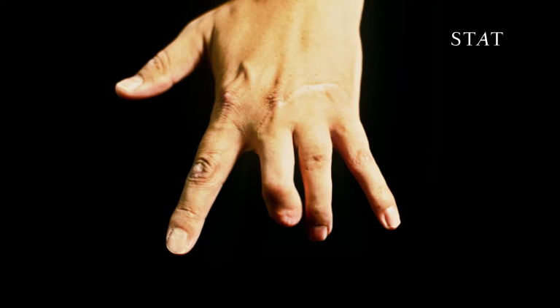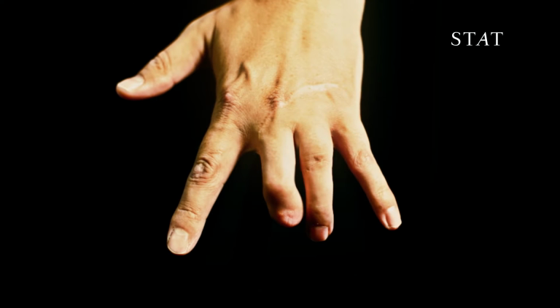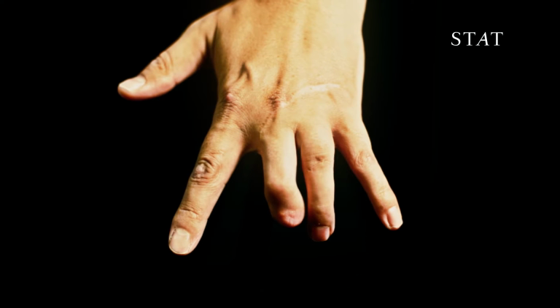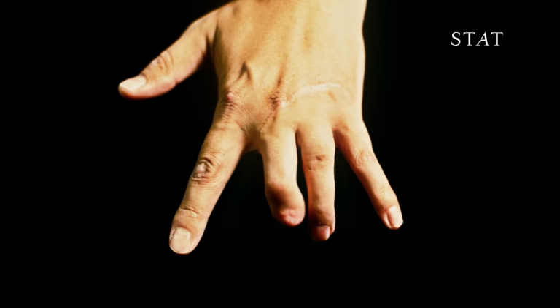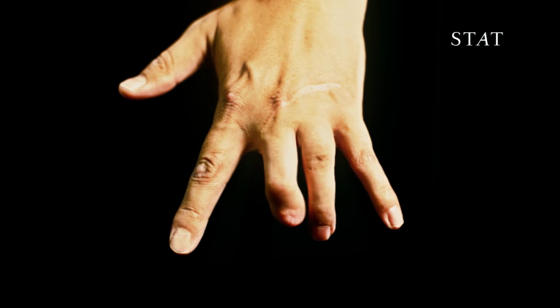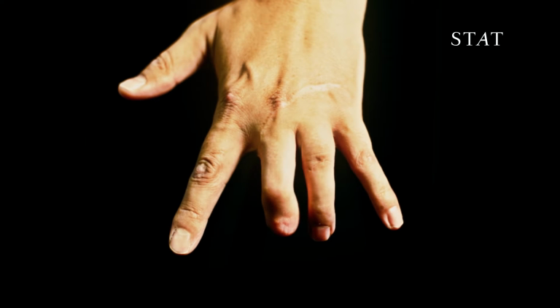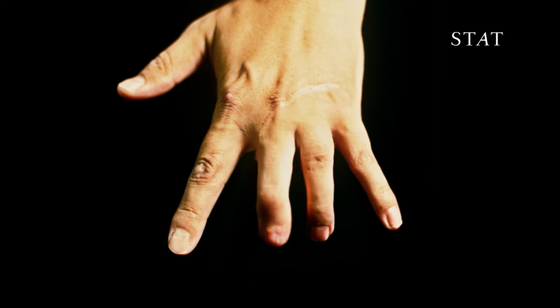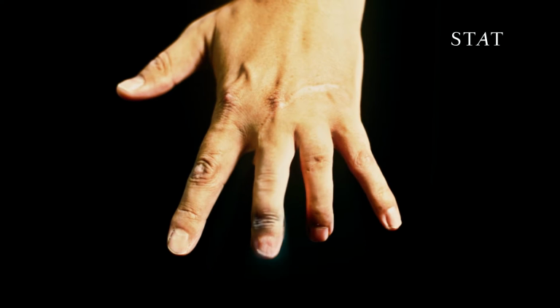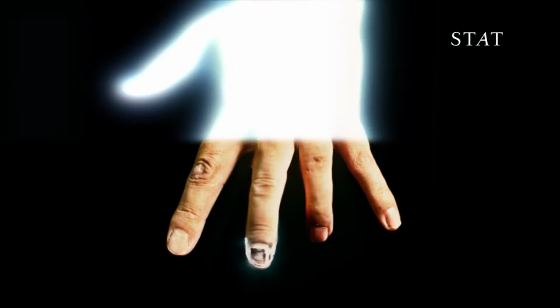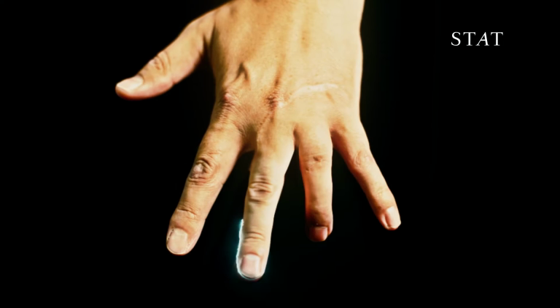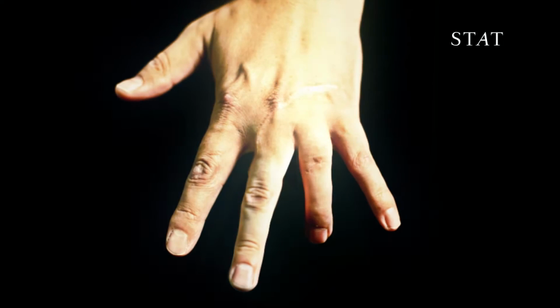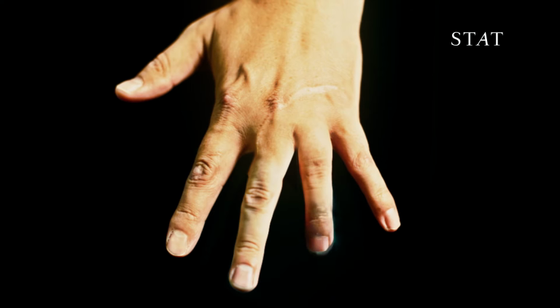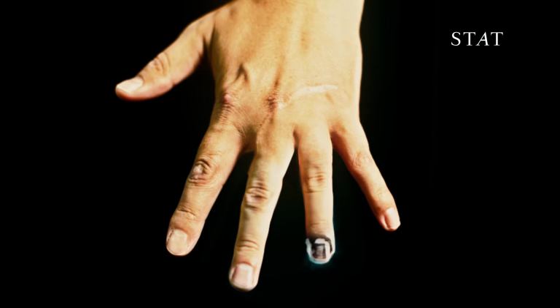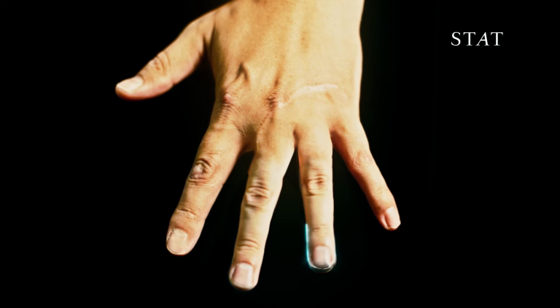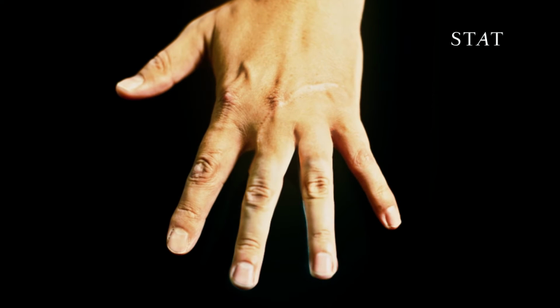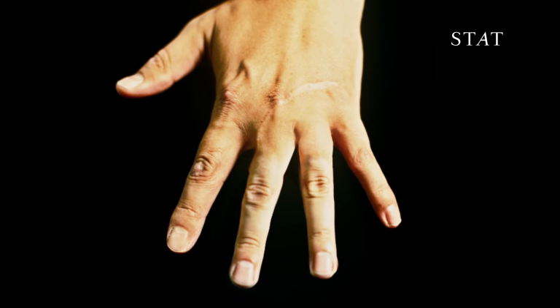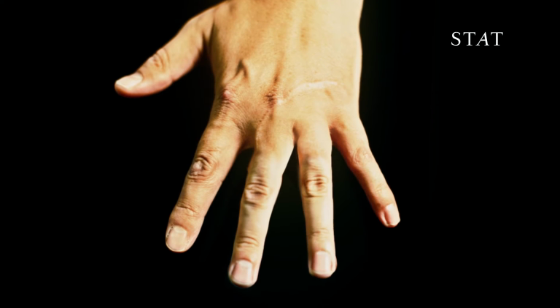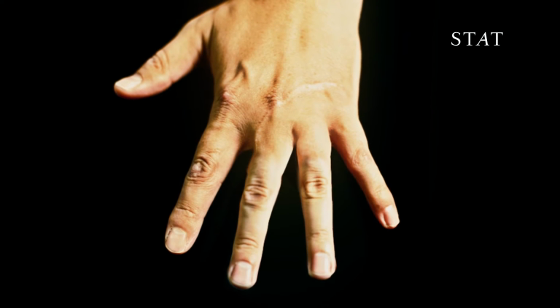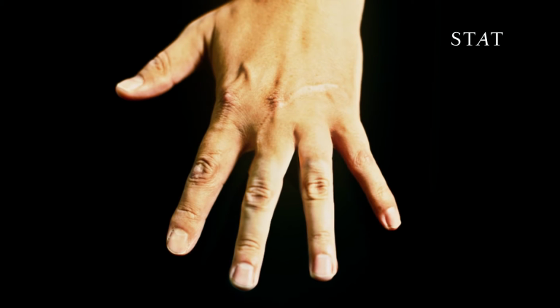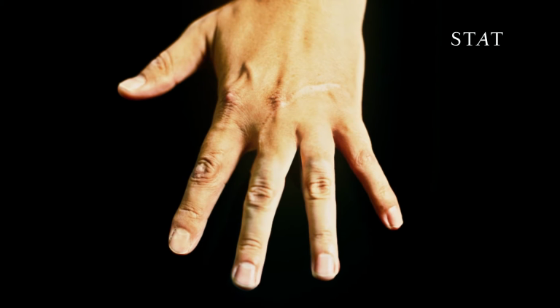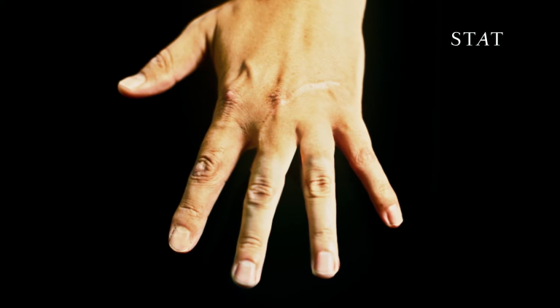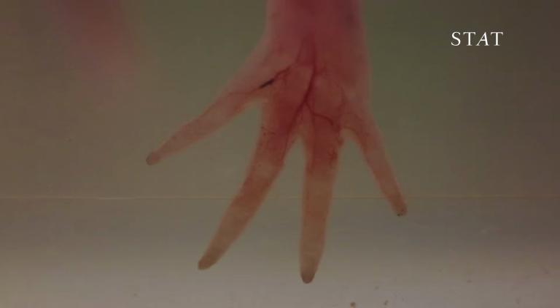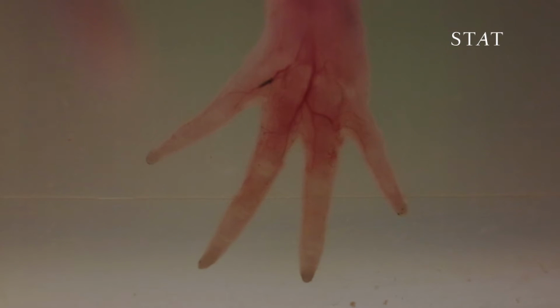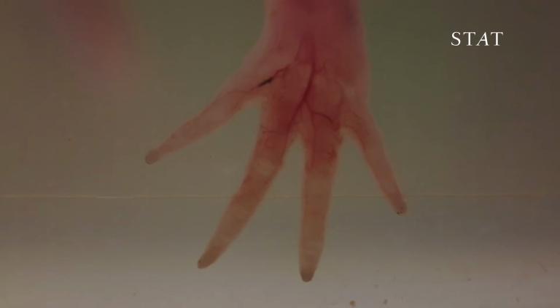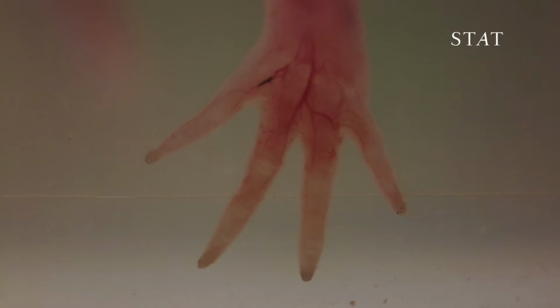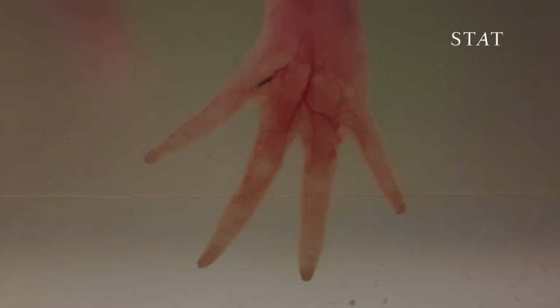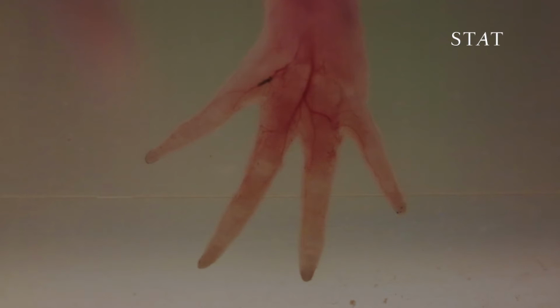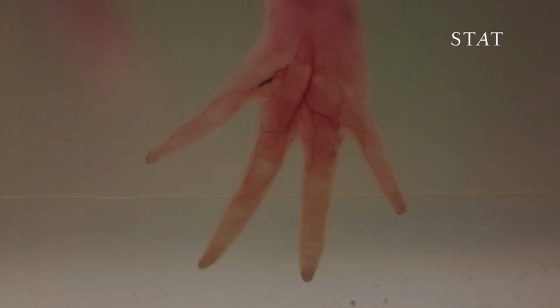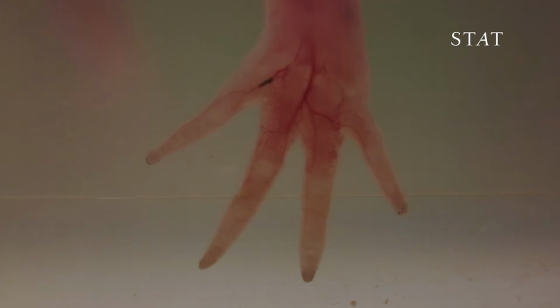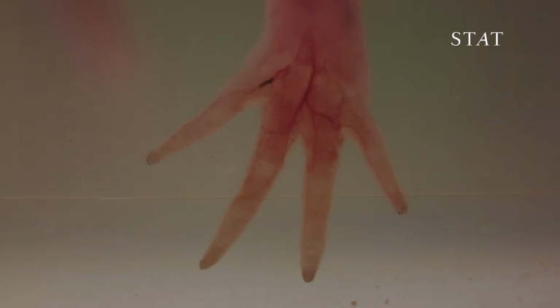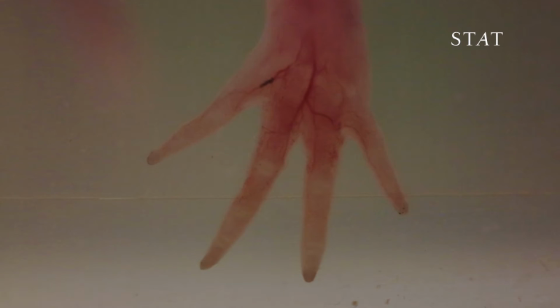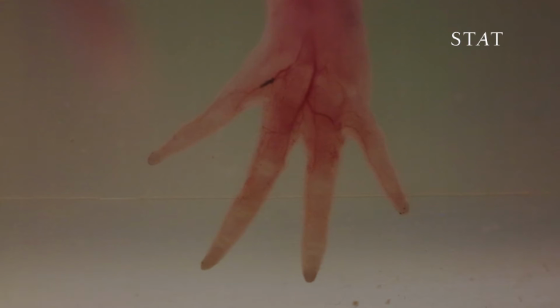Imagine if our bodies had the ability to regenerate a lost leg or an amputated finger. We may not be able to regrow a limb, but remarkably some species of salamanders can.